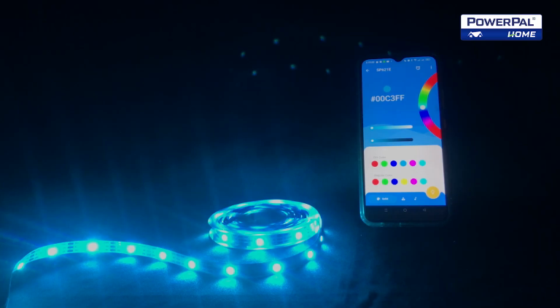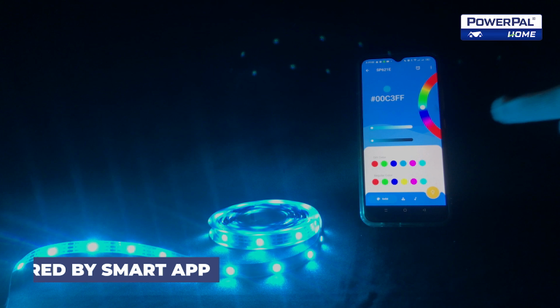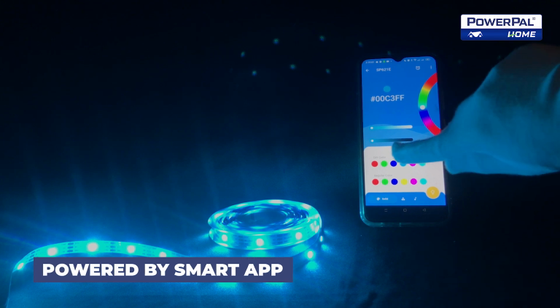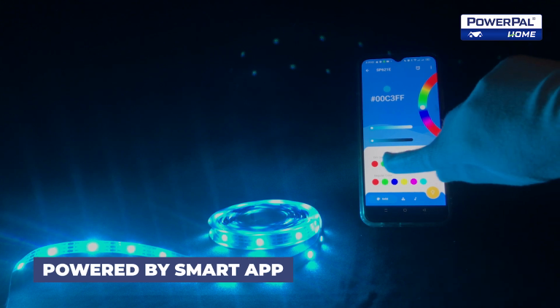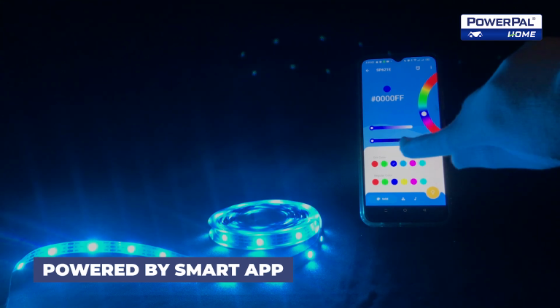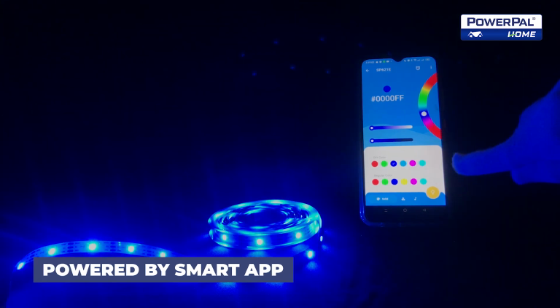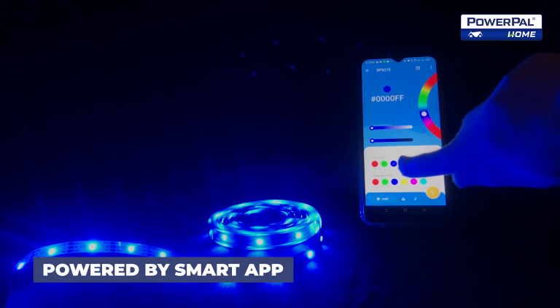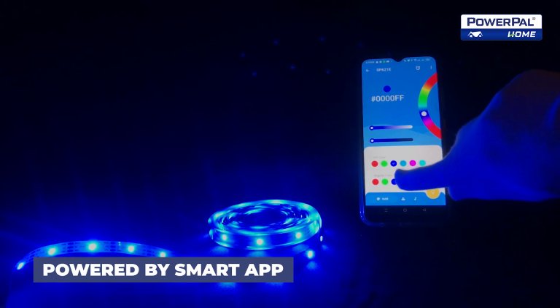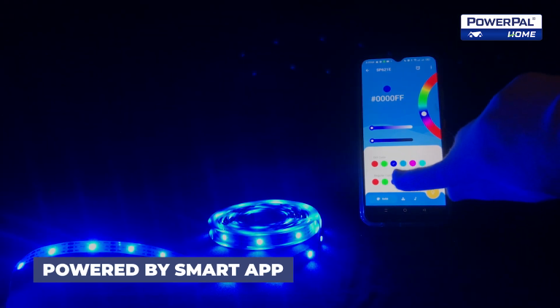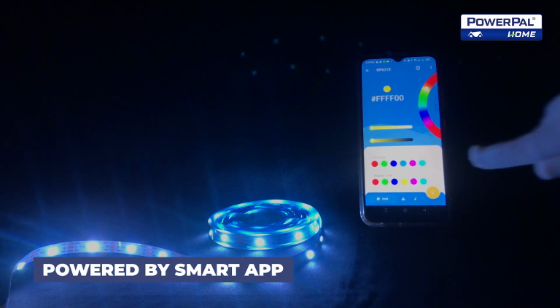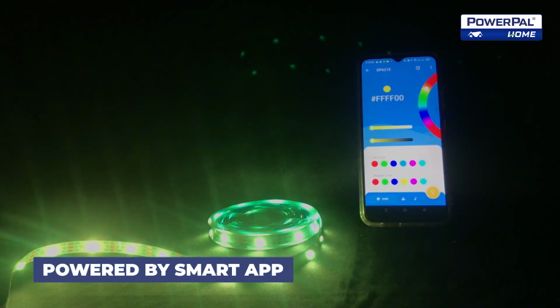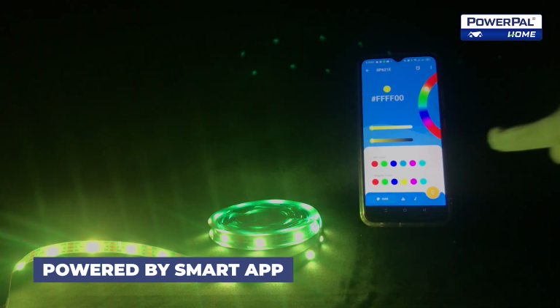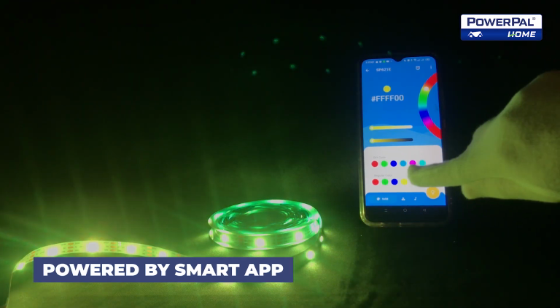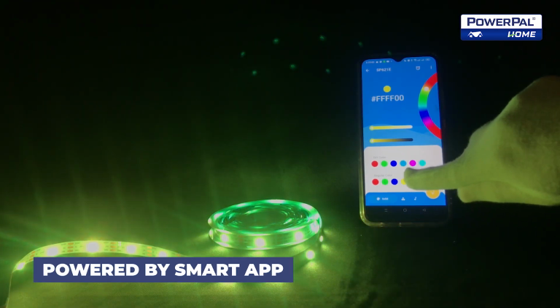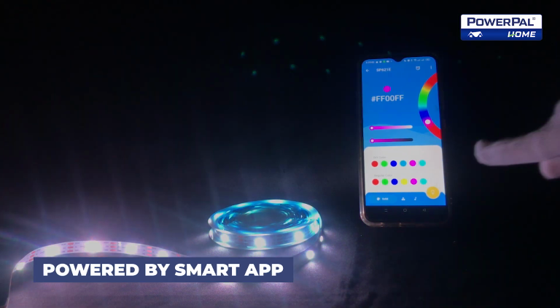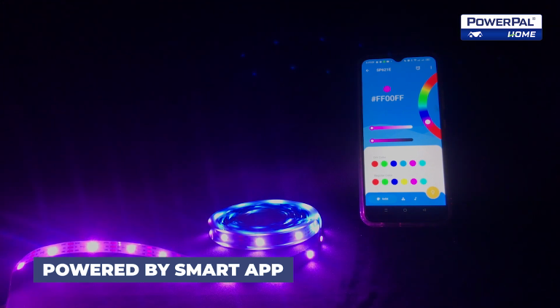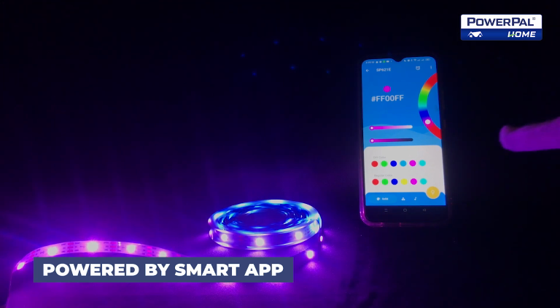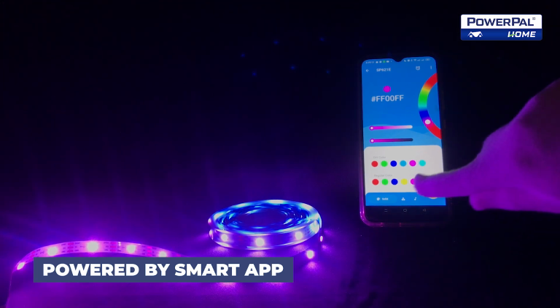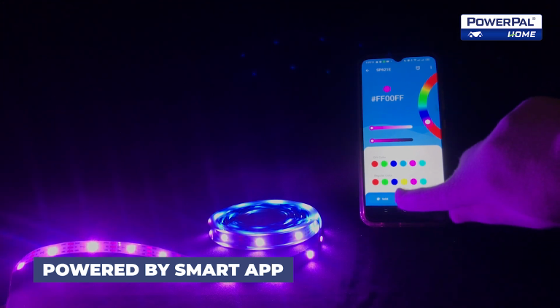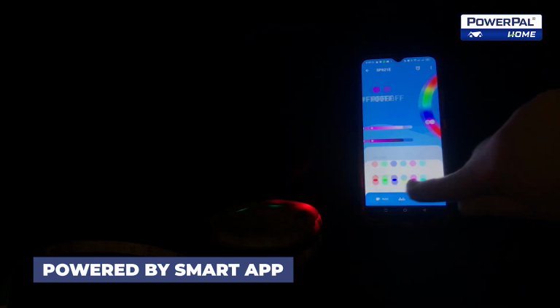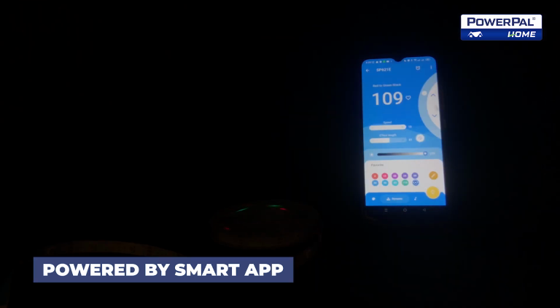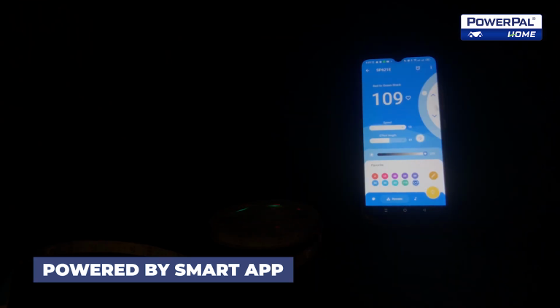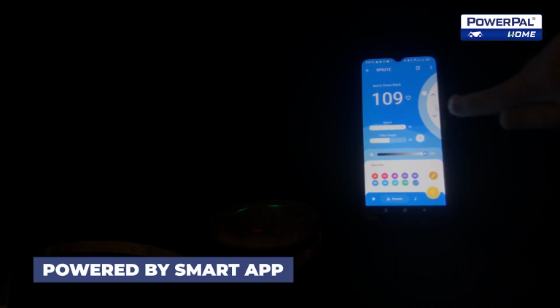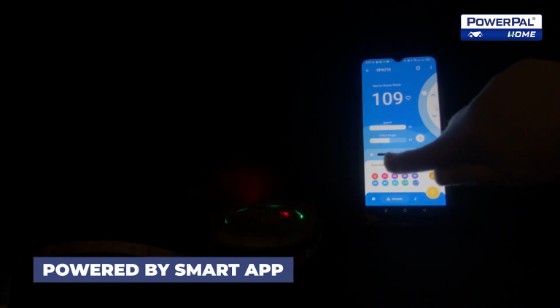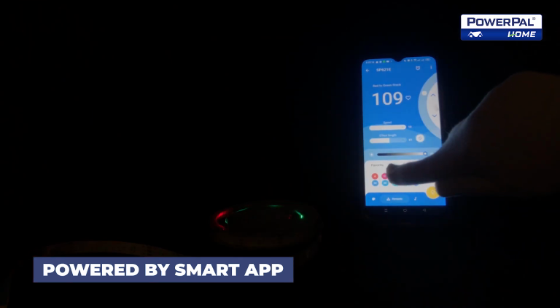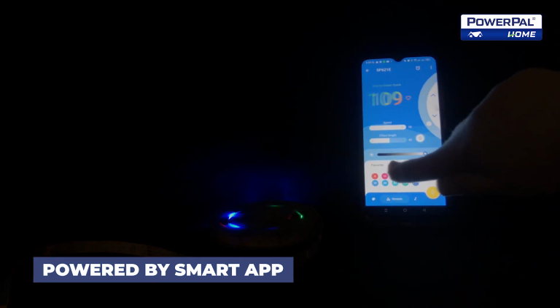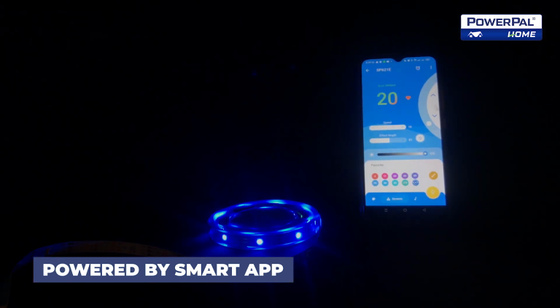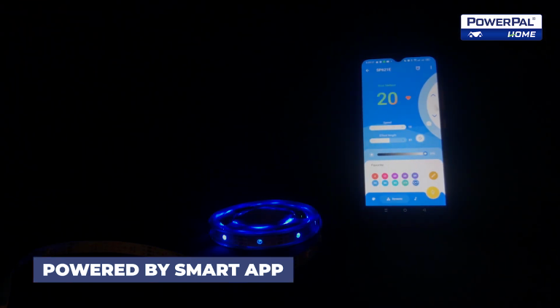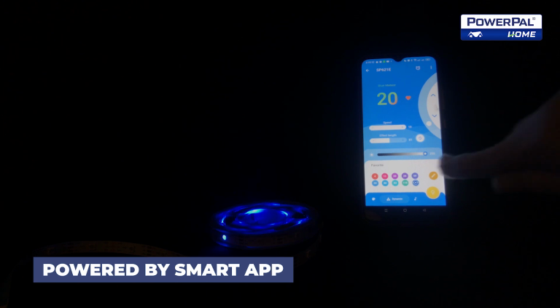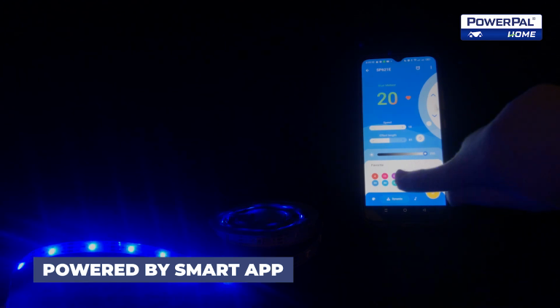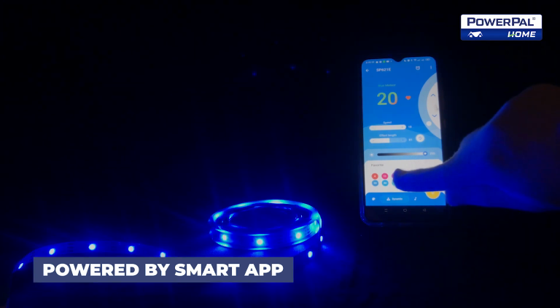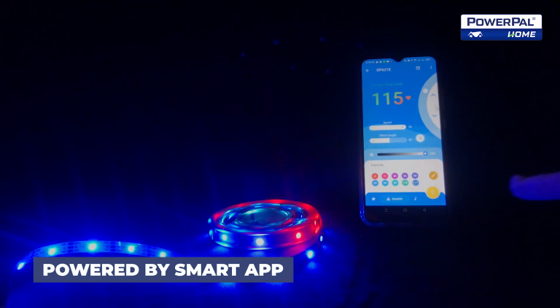Powered by a Smart App, the Lumi Rainbow Sound allows you to control the colors and lighting effects either through the dedicated app or the included remote control, giving you complete flexibility and convenience in customizing your lighting experience.